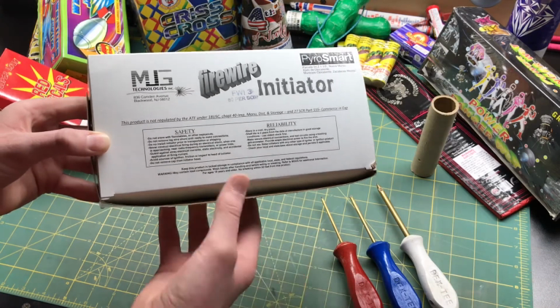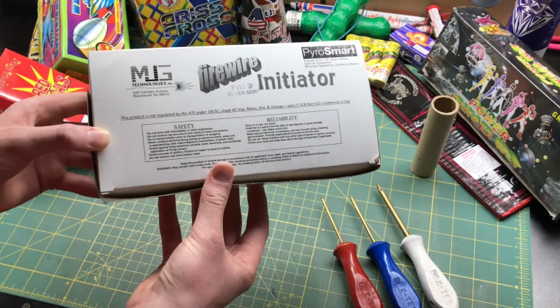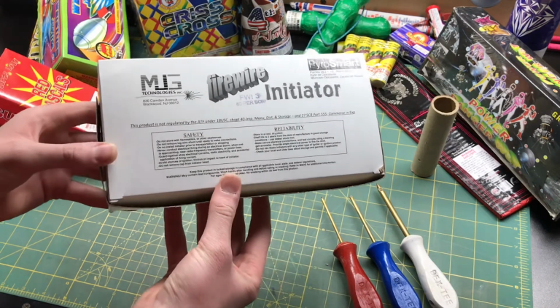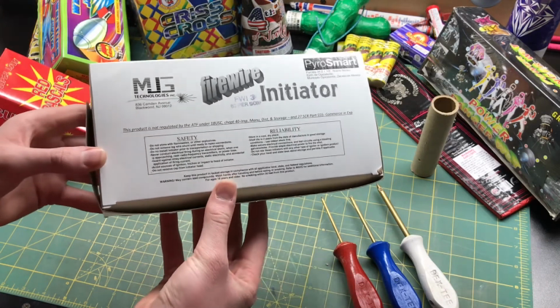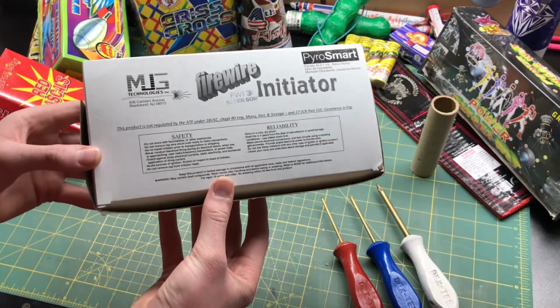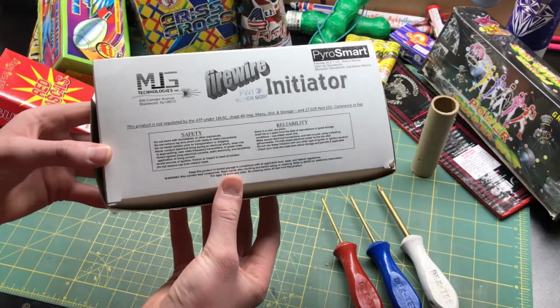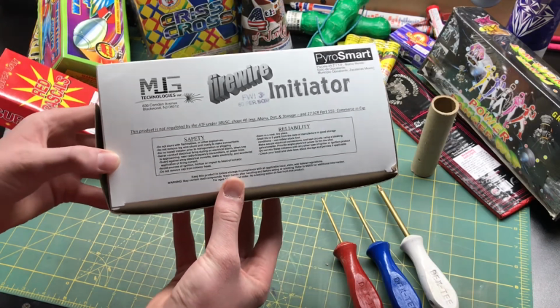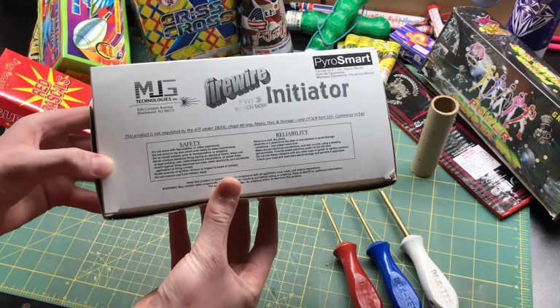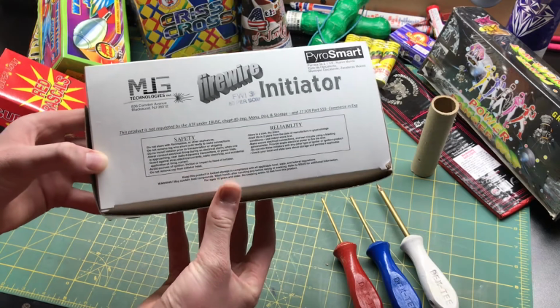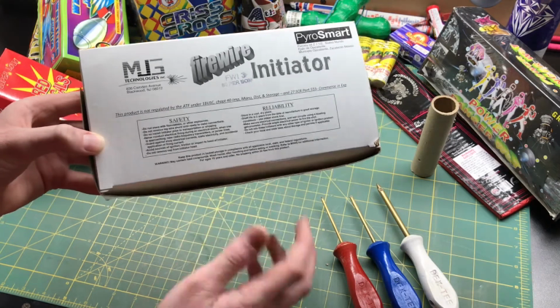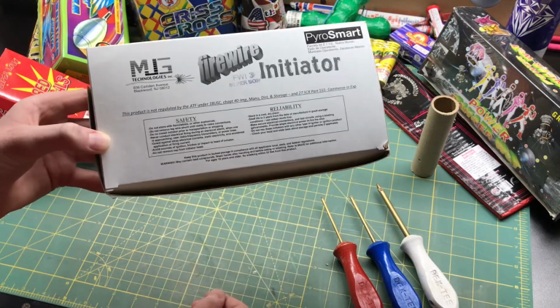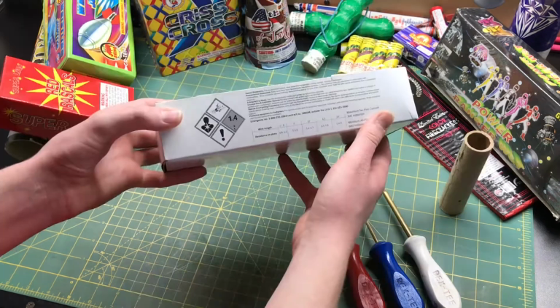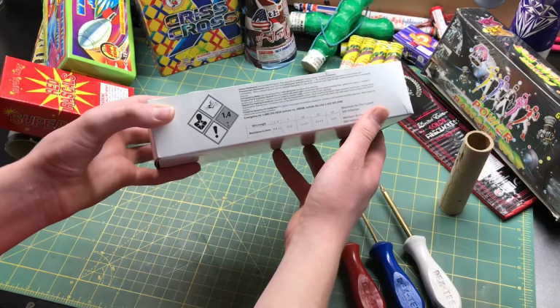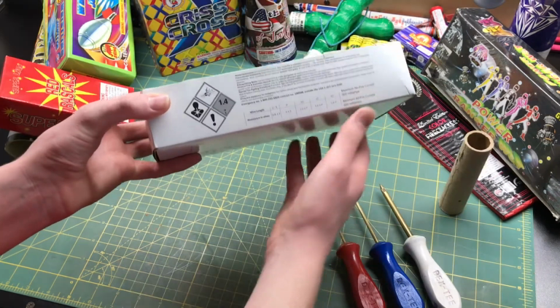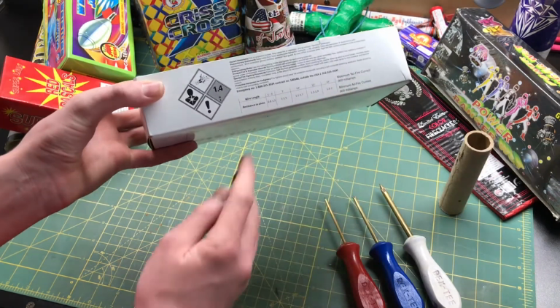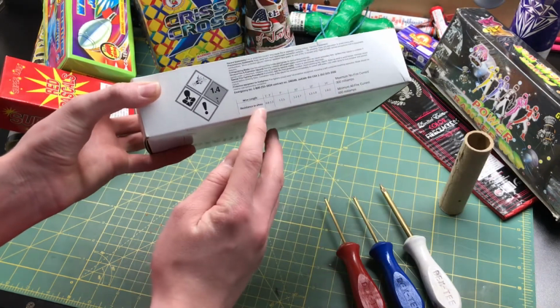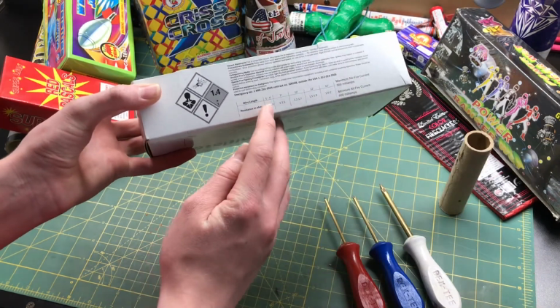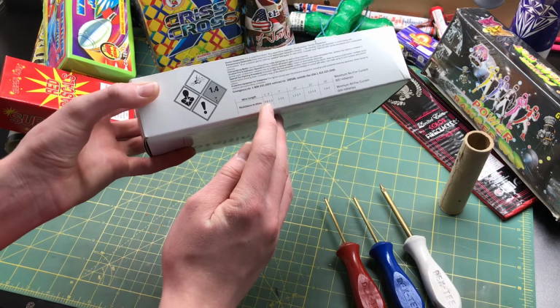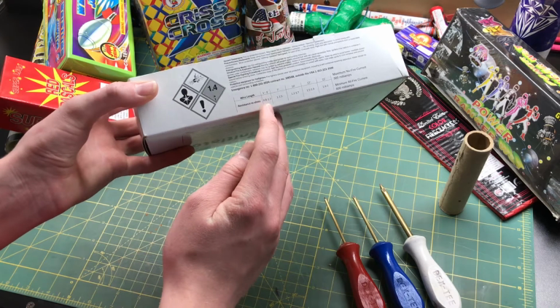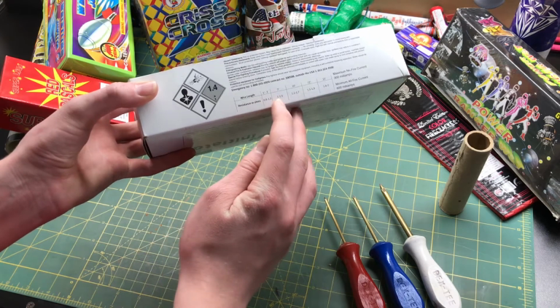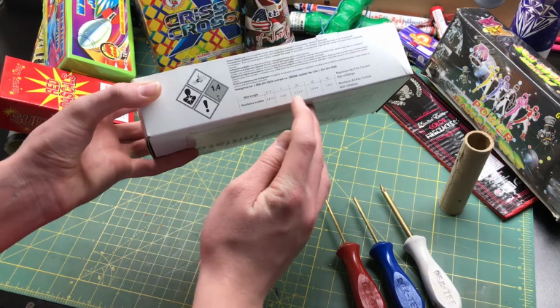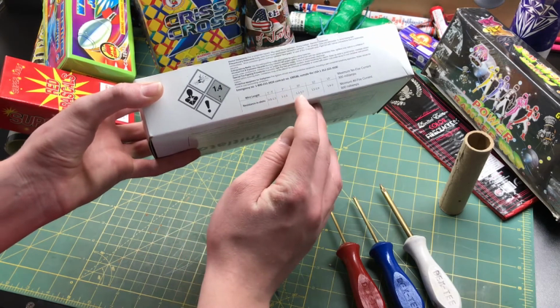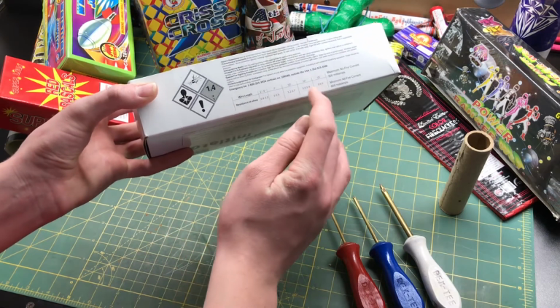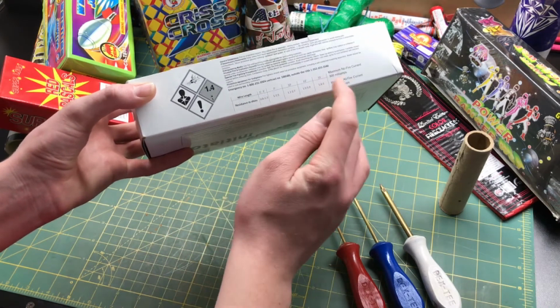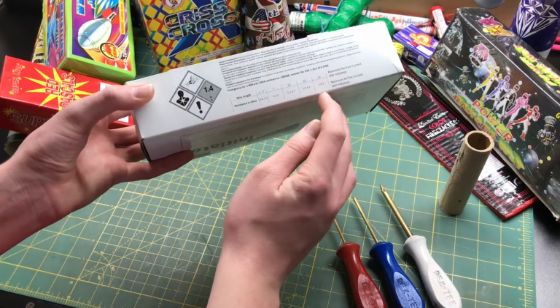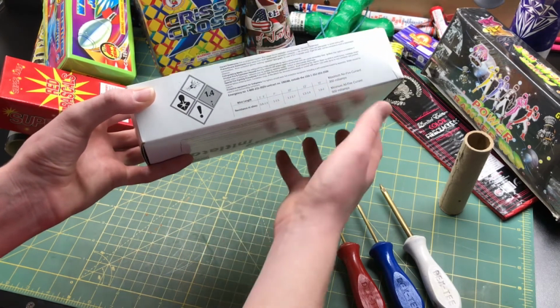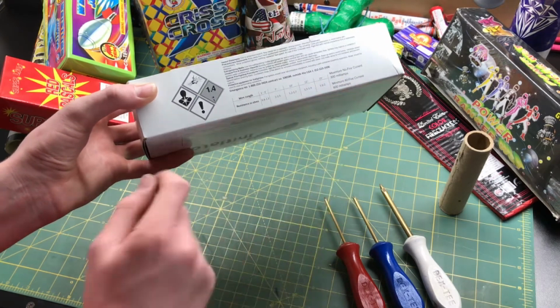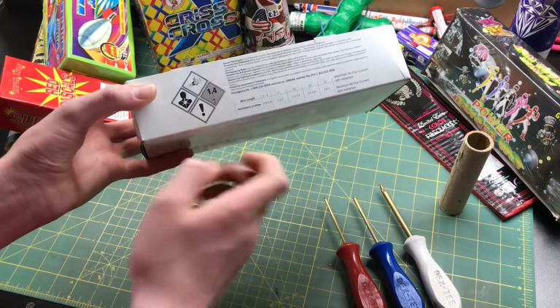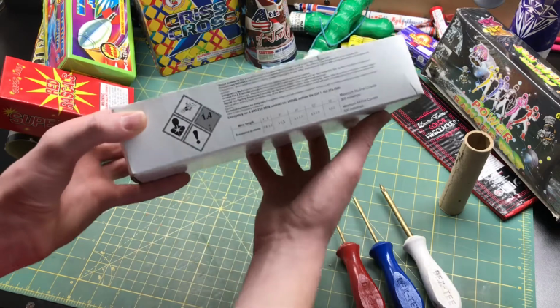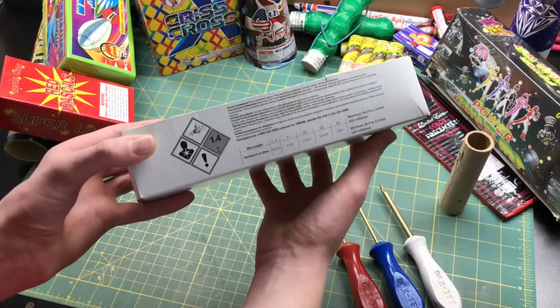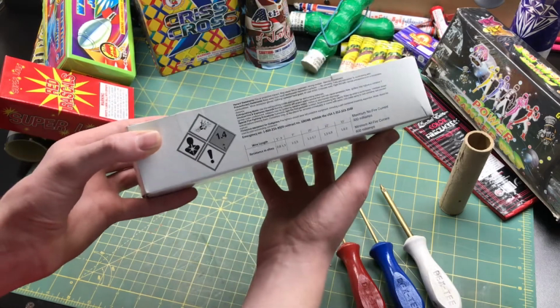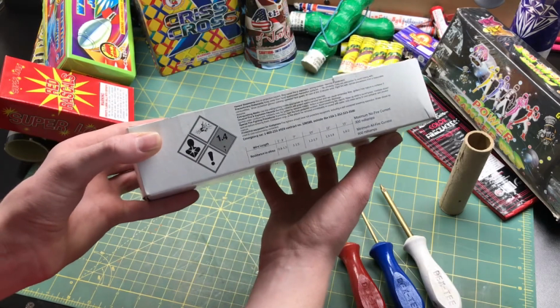So if you wanted to do a small electronically shot backyard show, these are the igniters to get. You can get these igniters in lengths of 1 foot, 2 foot, 3 foot, 7 foot, 10 foot, 12 foot, and 15 foot. There's some information there if you guys want to pause and read that.